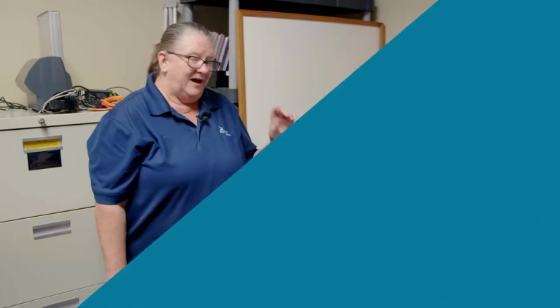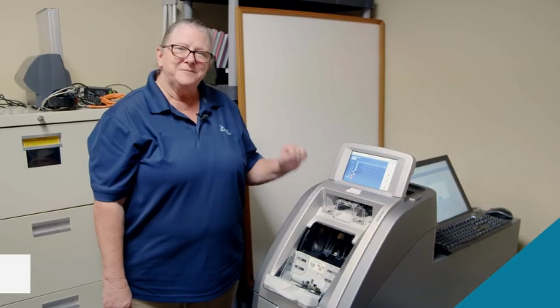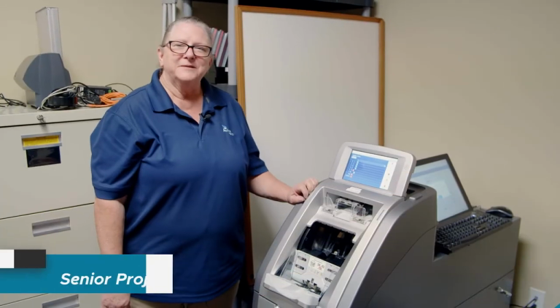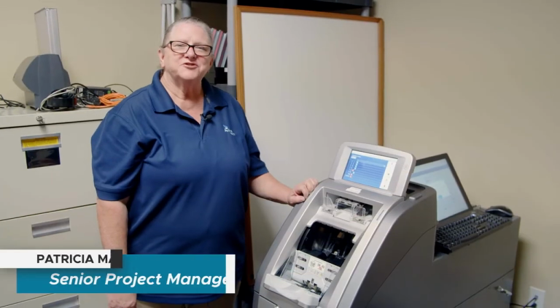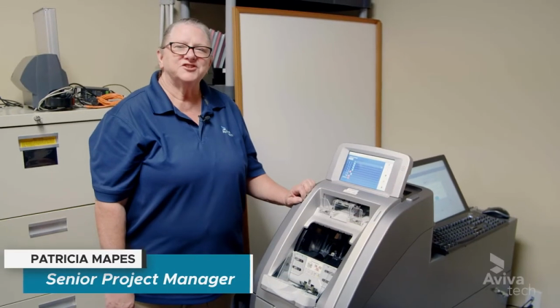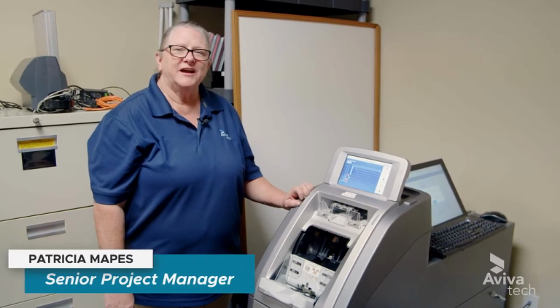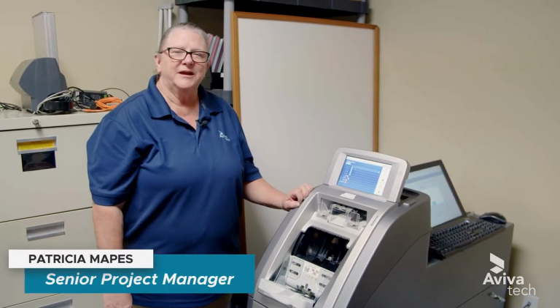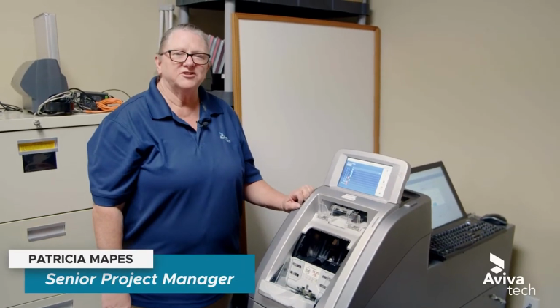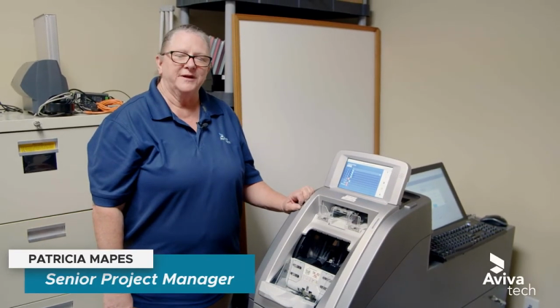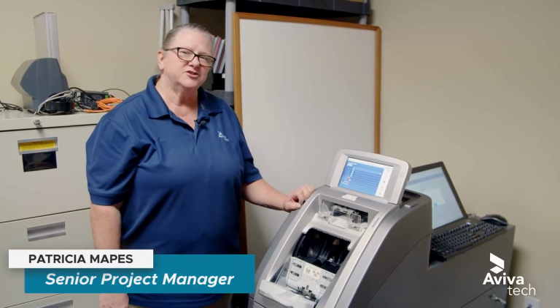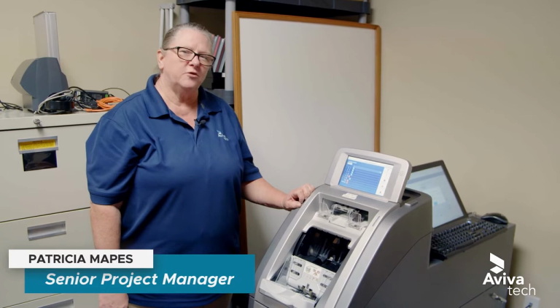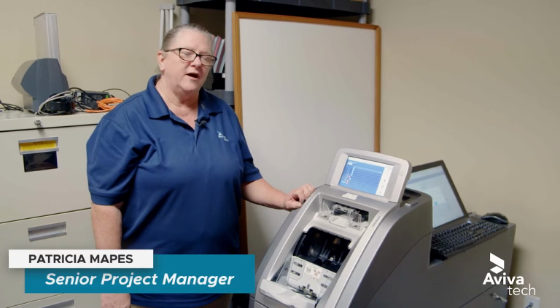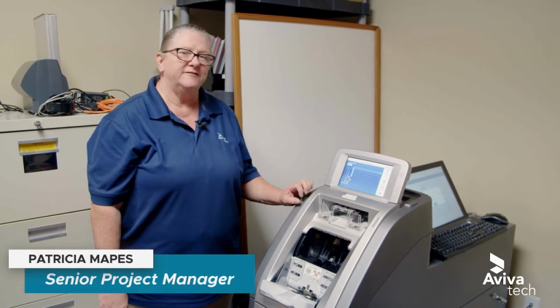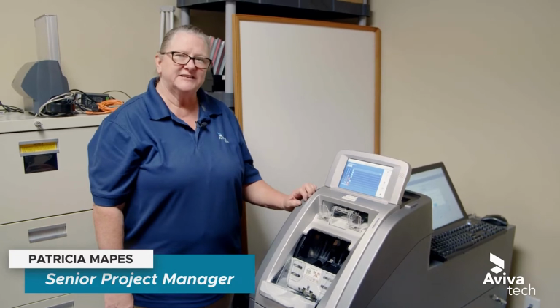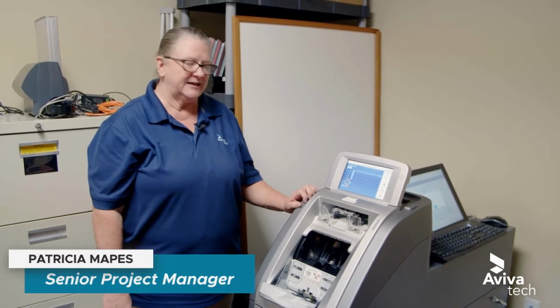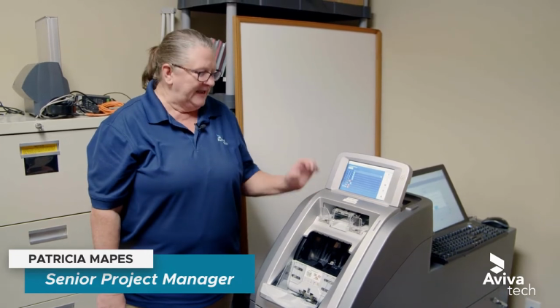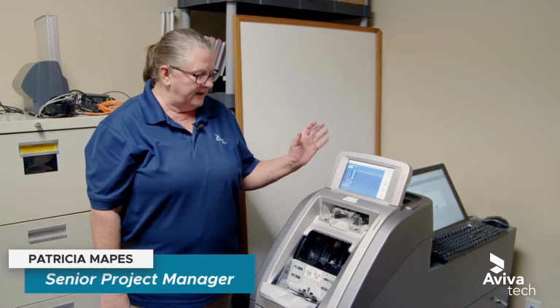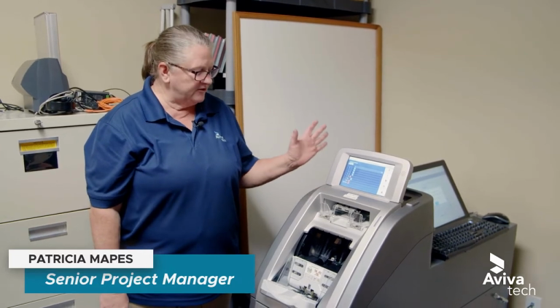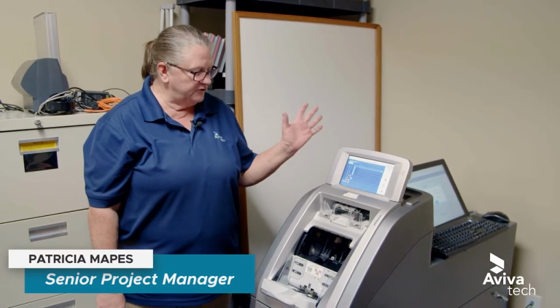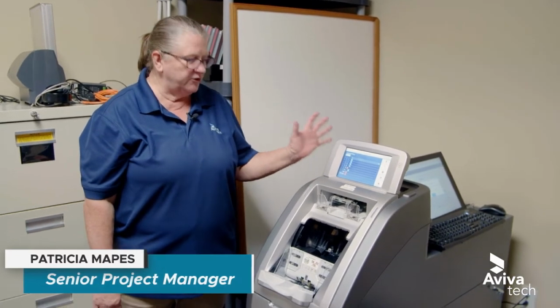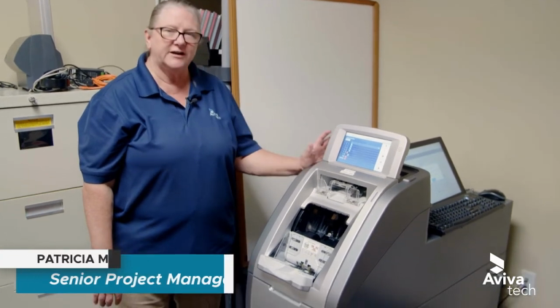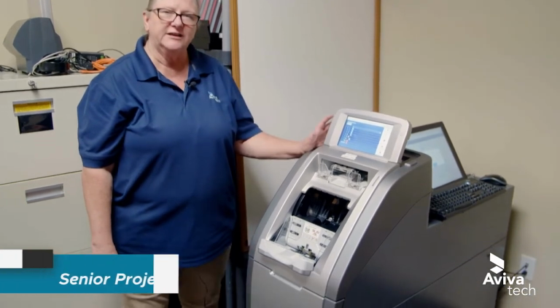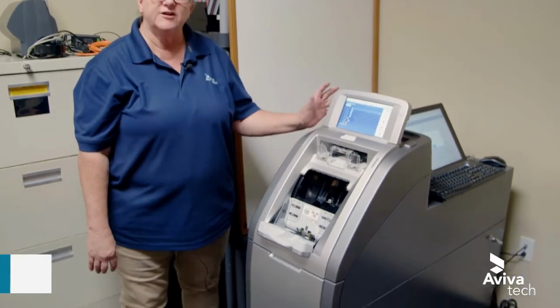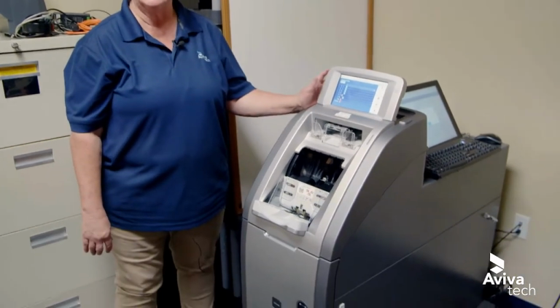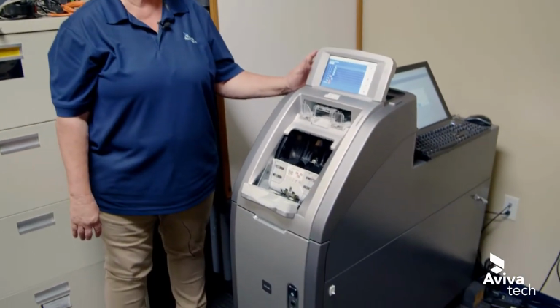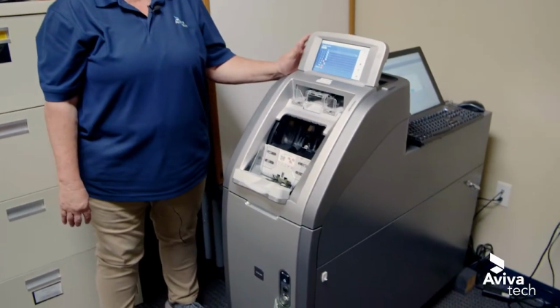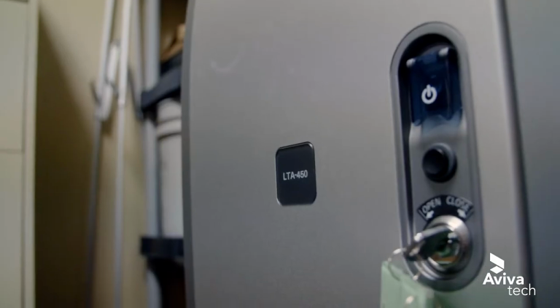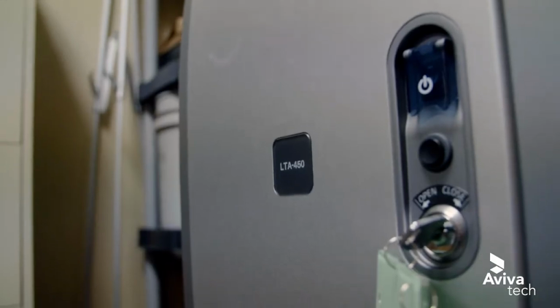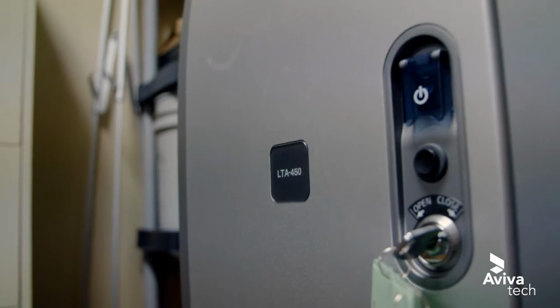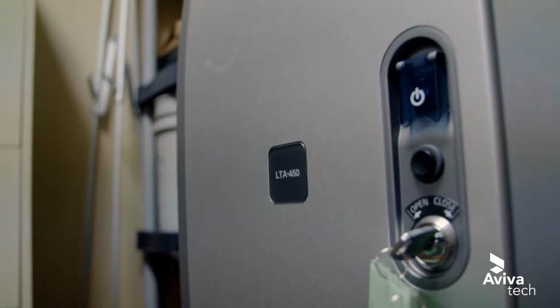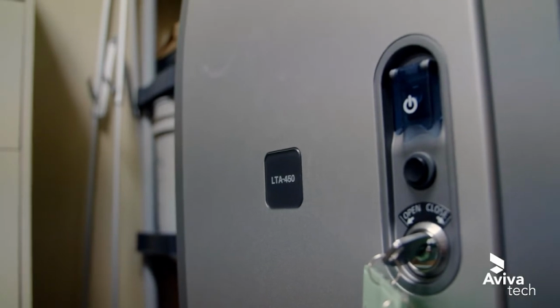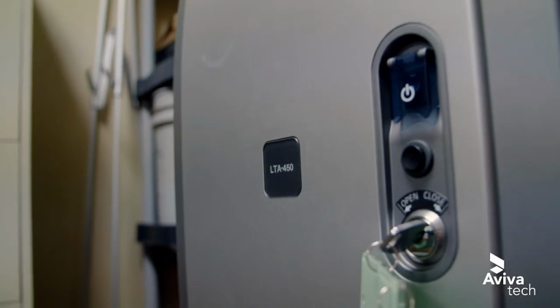Hi, my name is Trish. I am a project manager for Aviva Tech and I'm here to show you how to clean your LTA 450. Let's get into it.